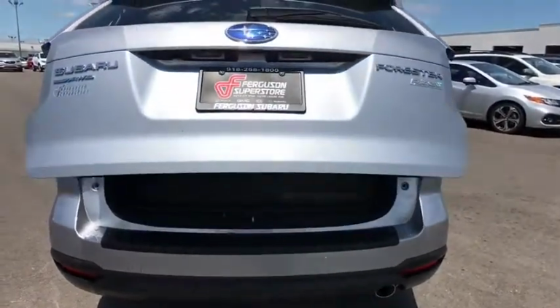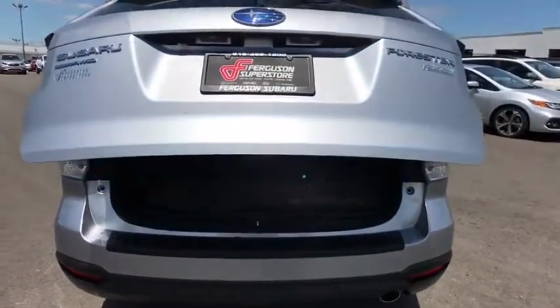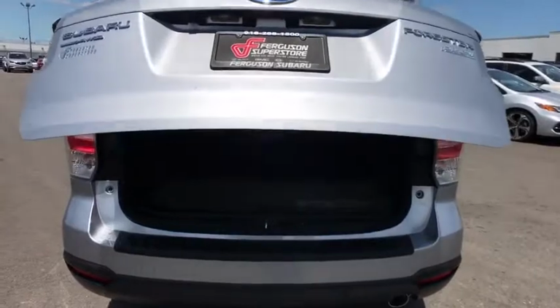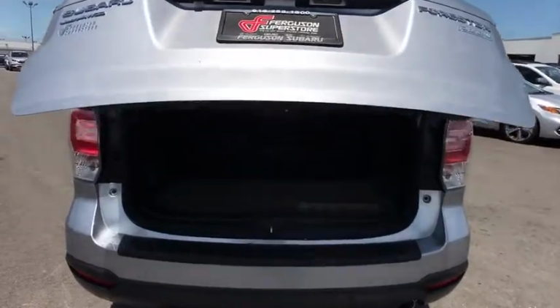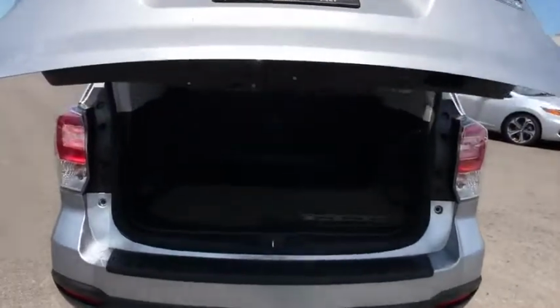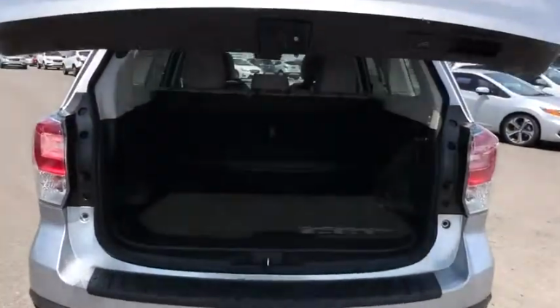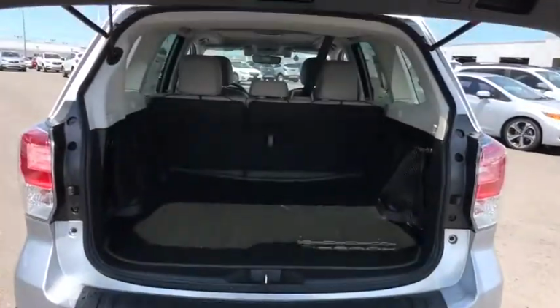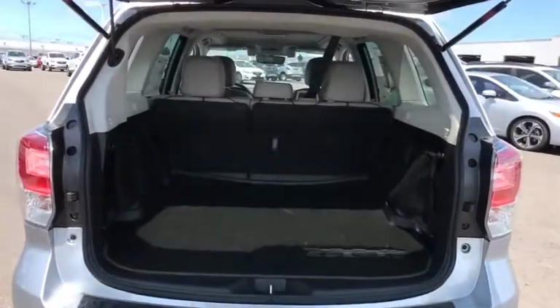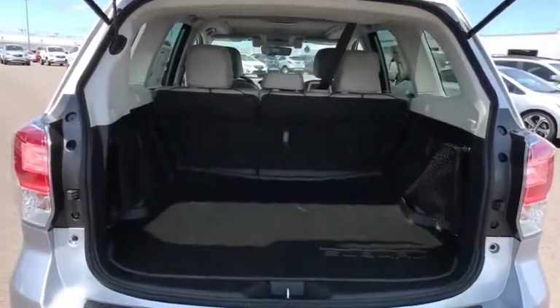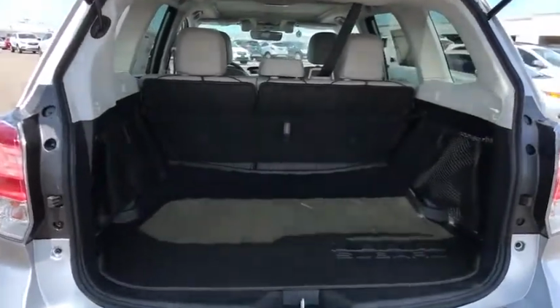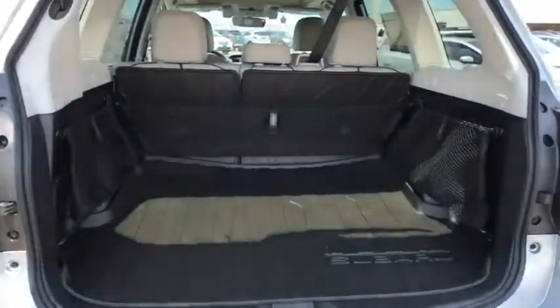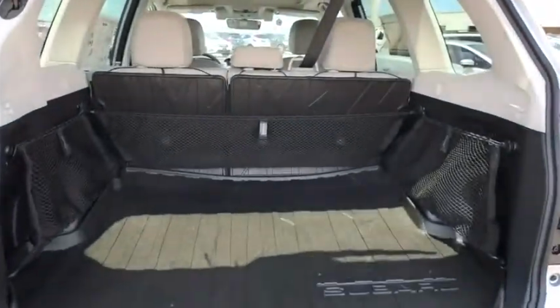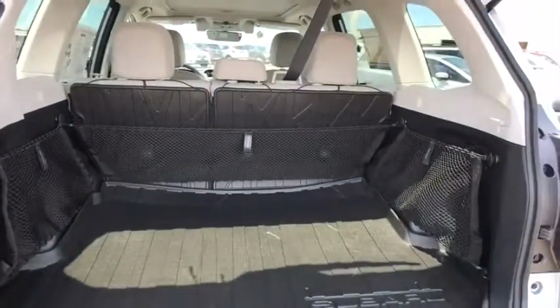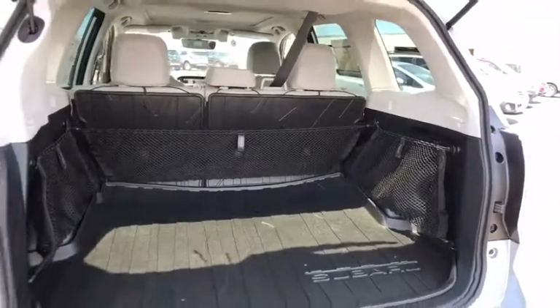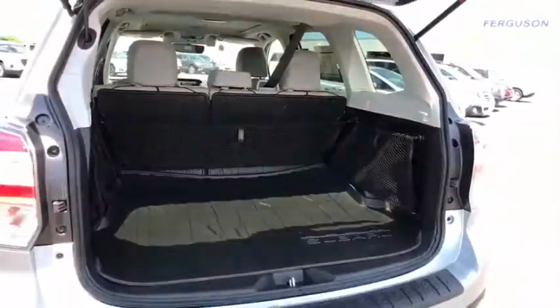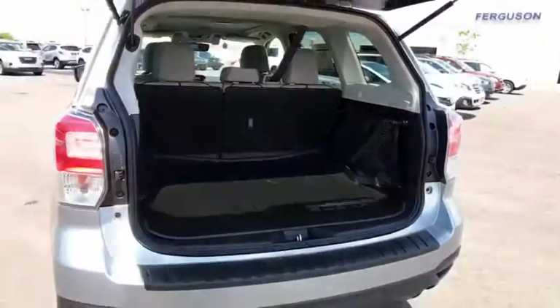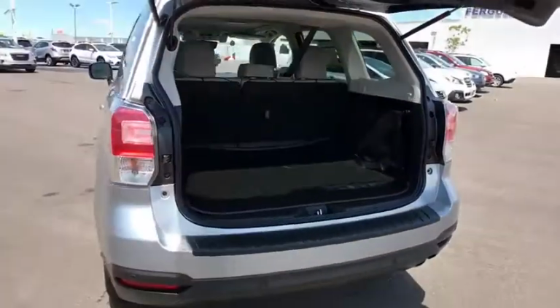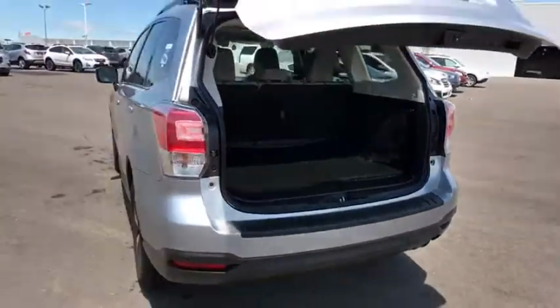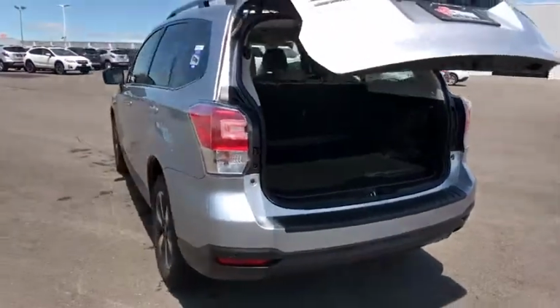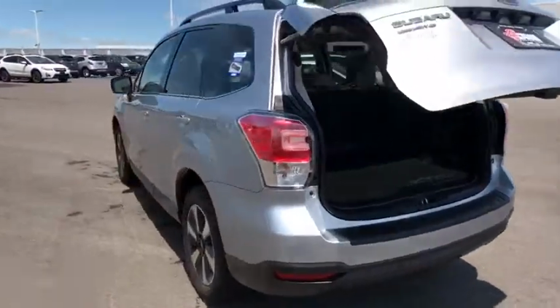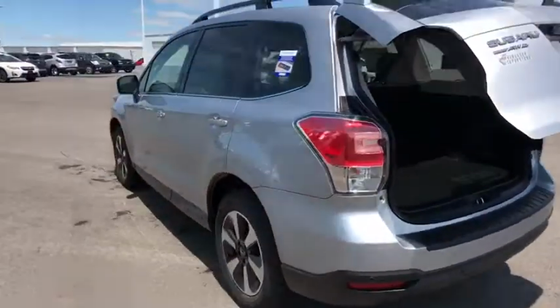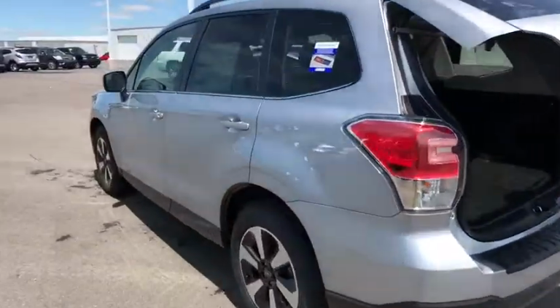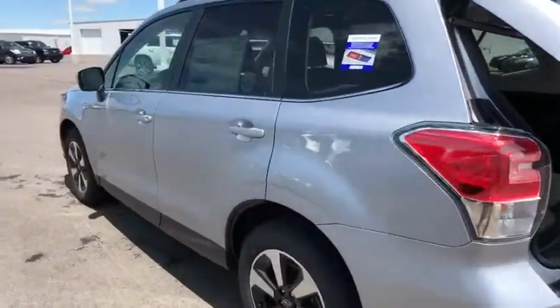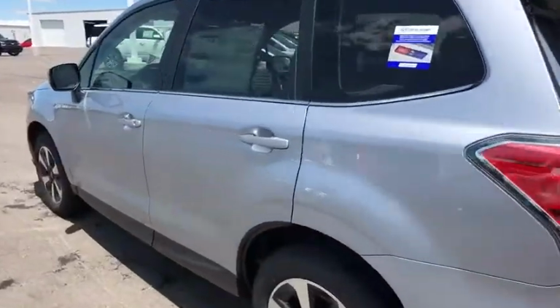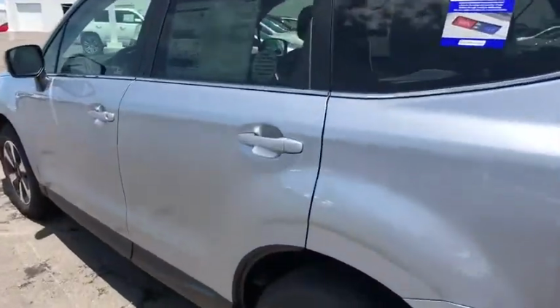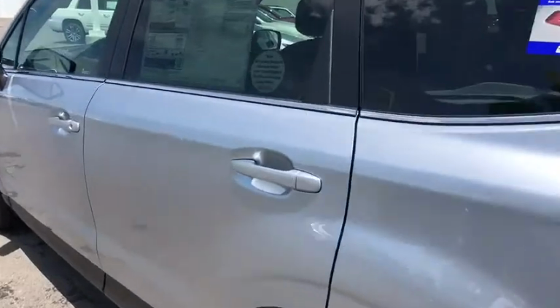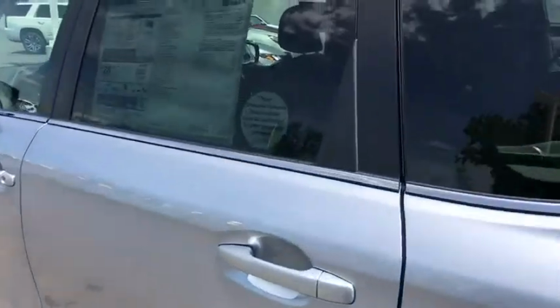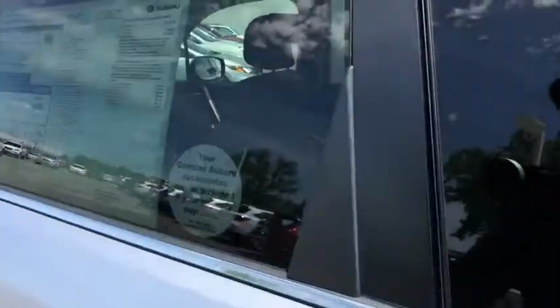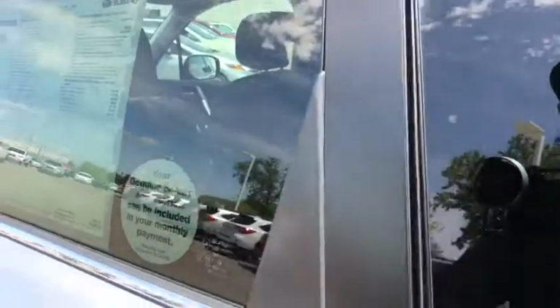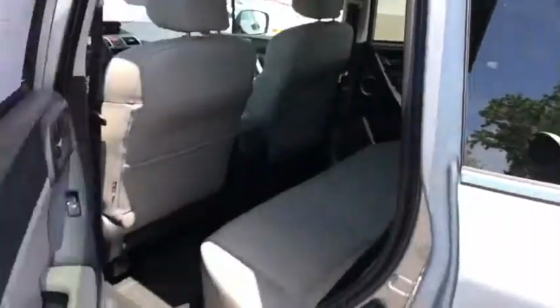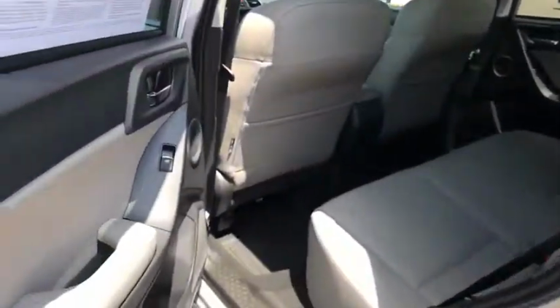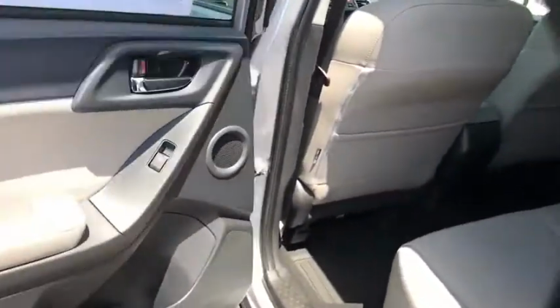Adjustable steering wheel, cruise control, aluminum wheels, floor mats, four-wheel disc brakes, AM-FM stereo radio, climate control, rear defrost. Take this vehicle for a spin and see why so many shoppers are now proud owners.